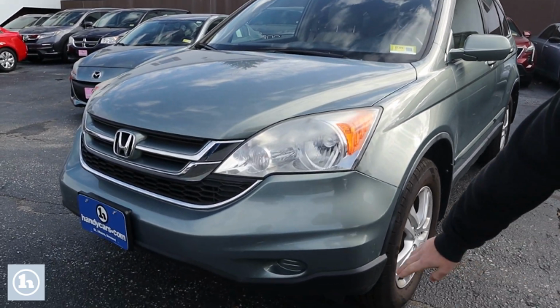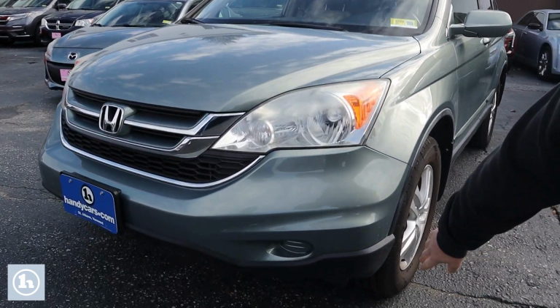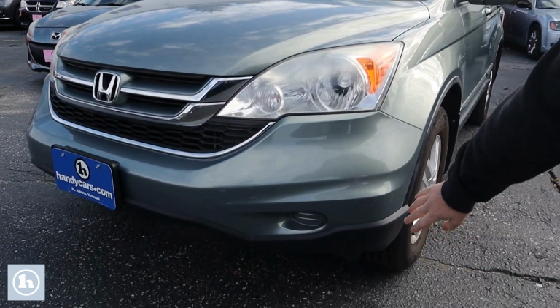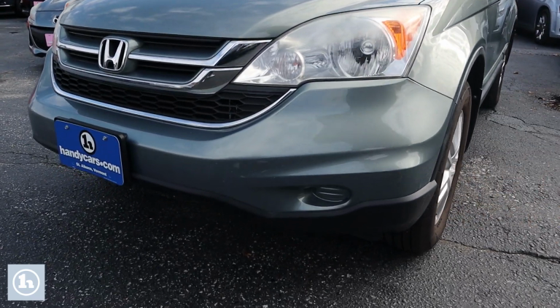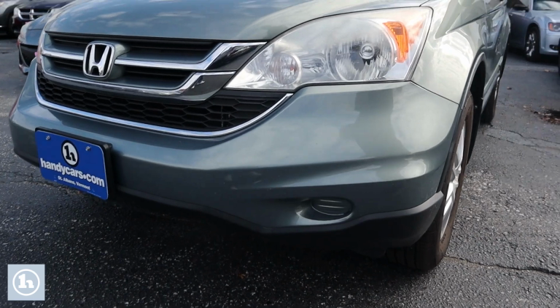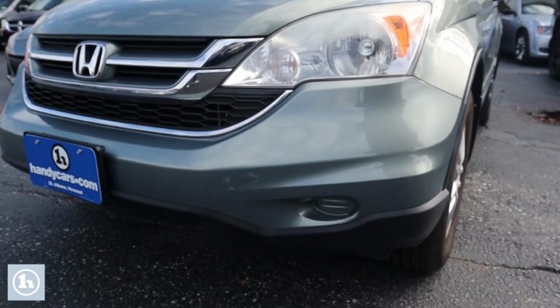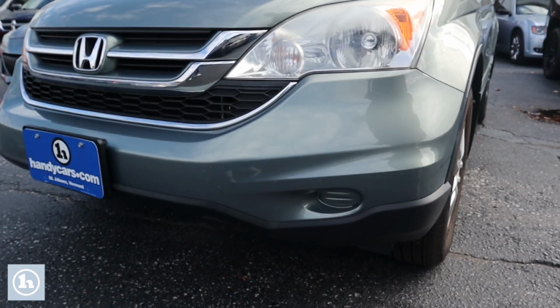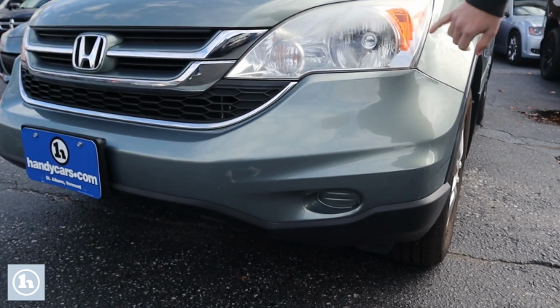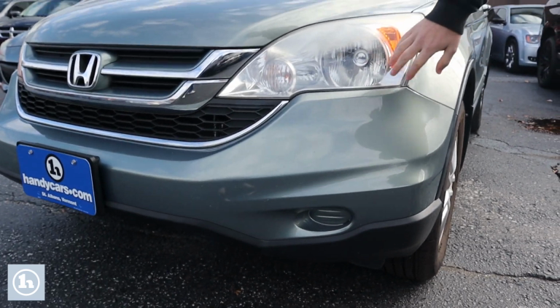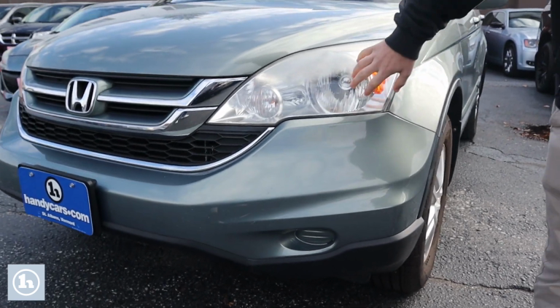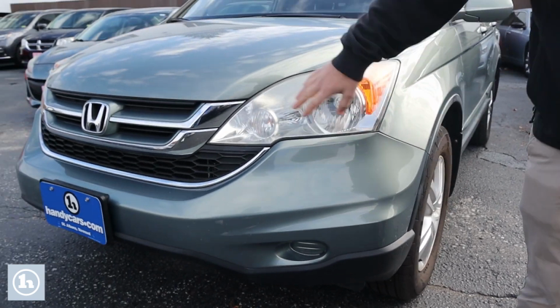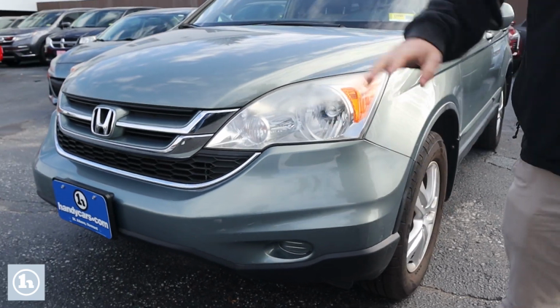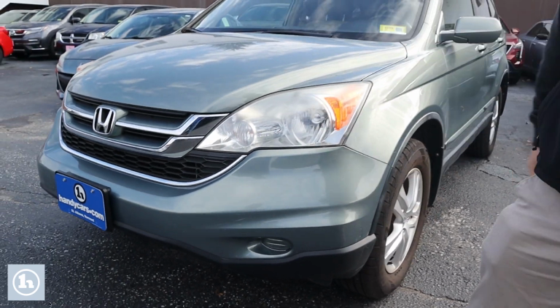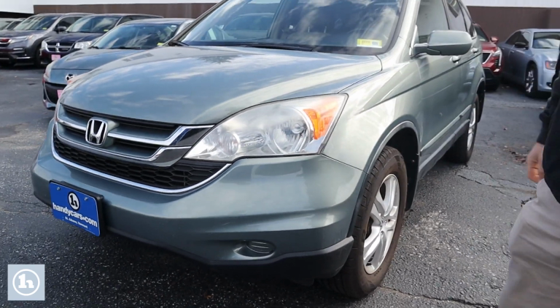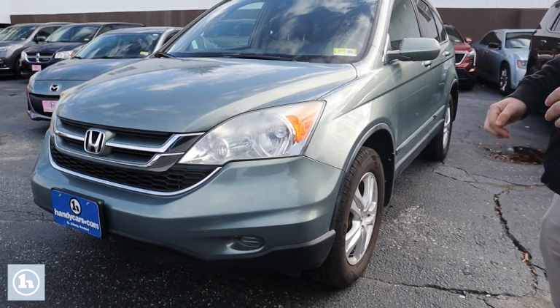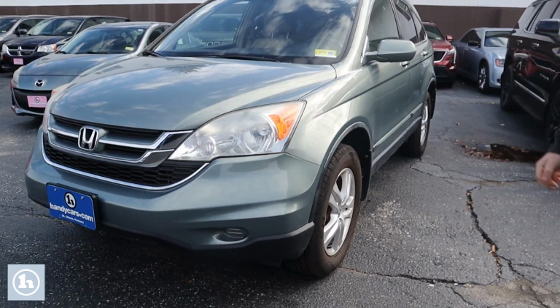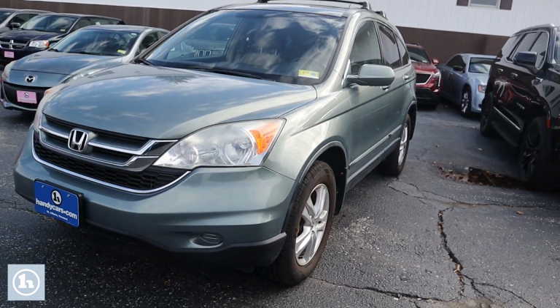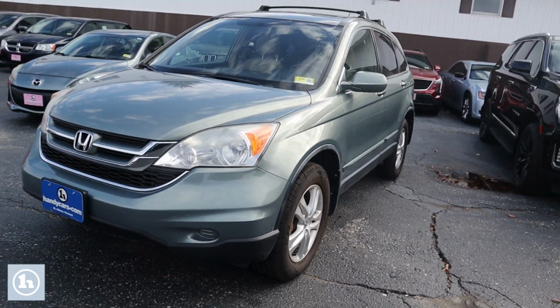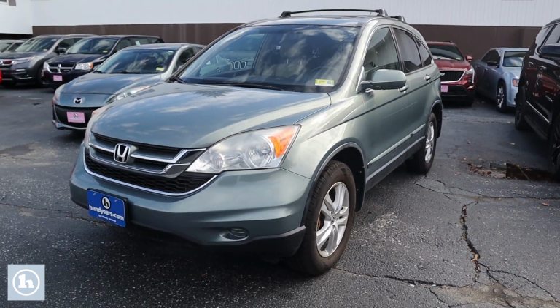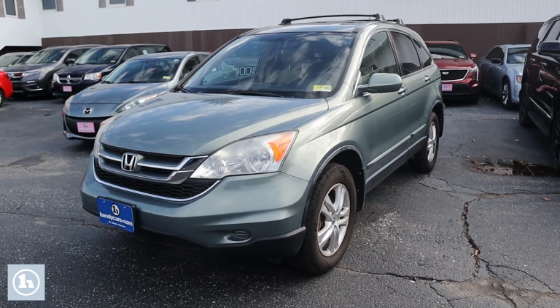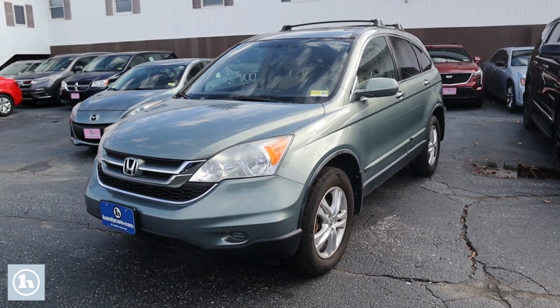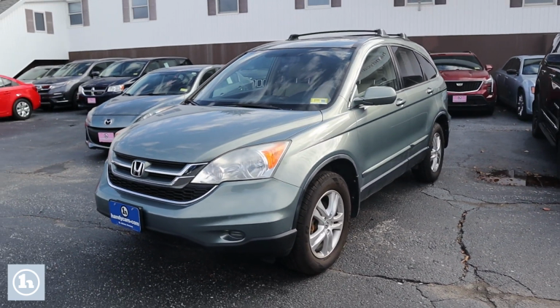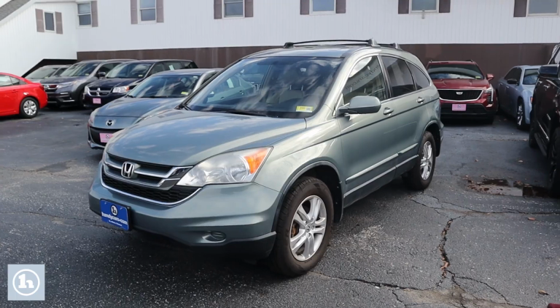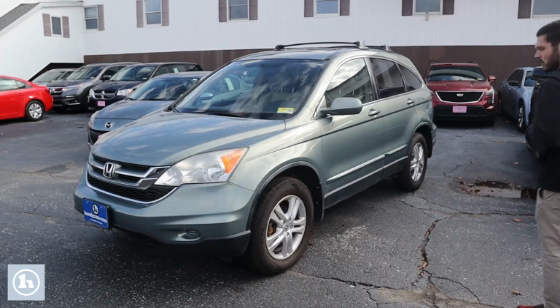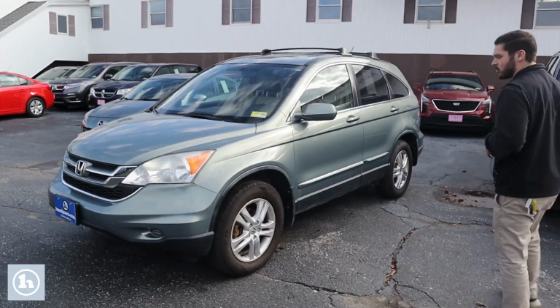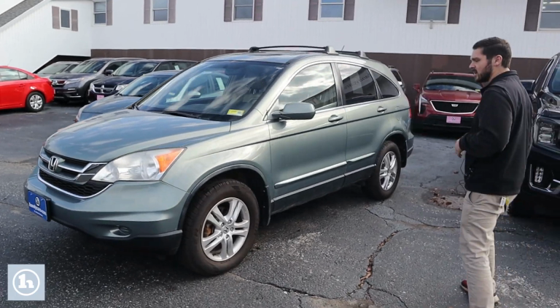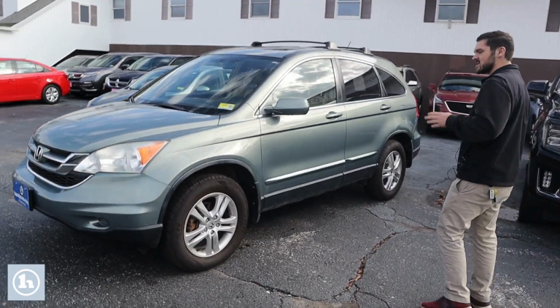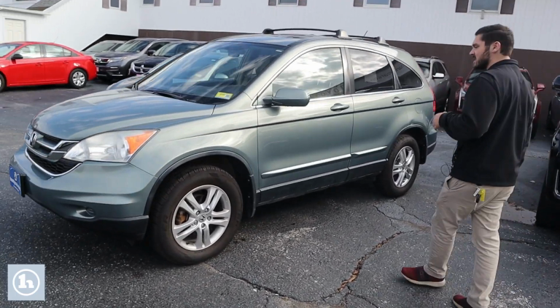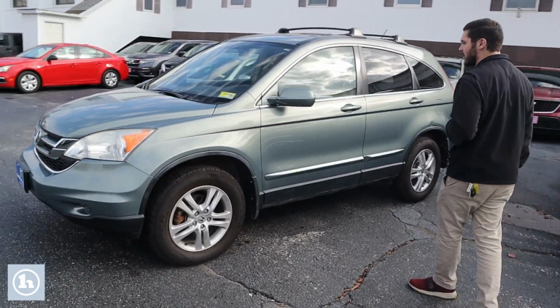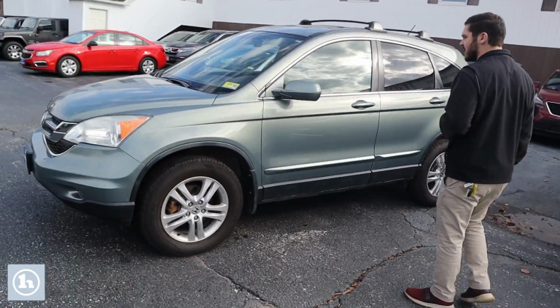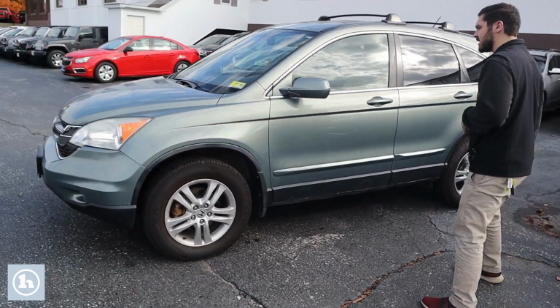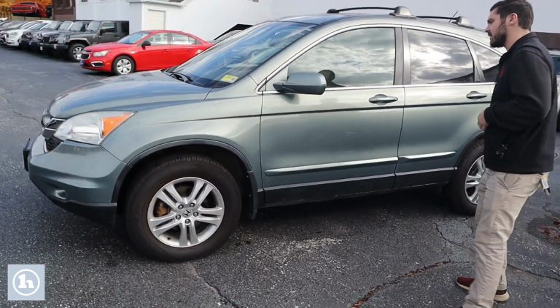No fog lights, so we've got the big ol' headlights here to keep the road nice and bright. Down the side, we've got the five-spoke alloy wheels with some nice highway tires on there.